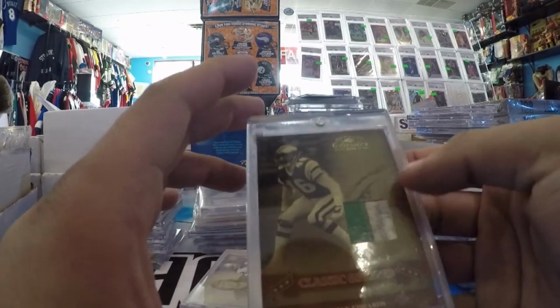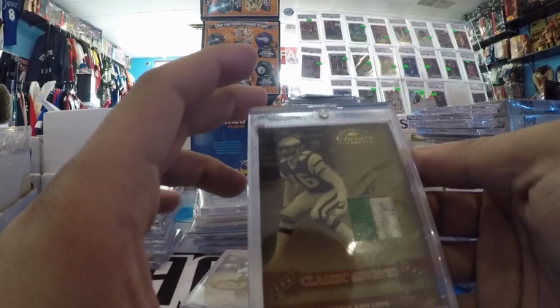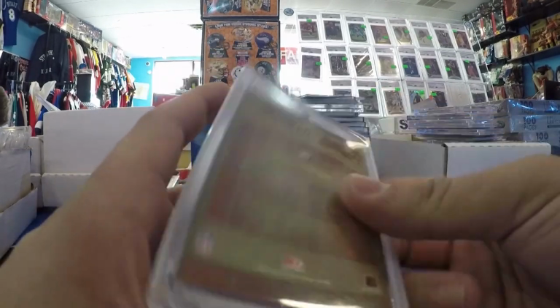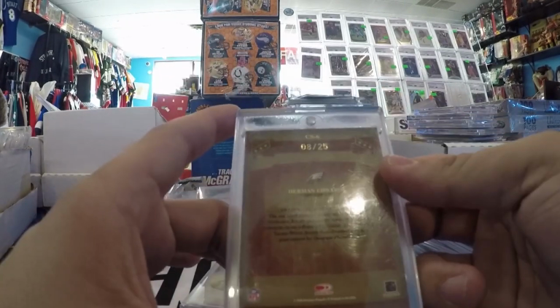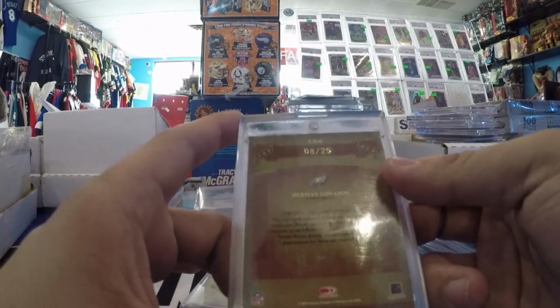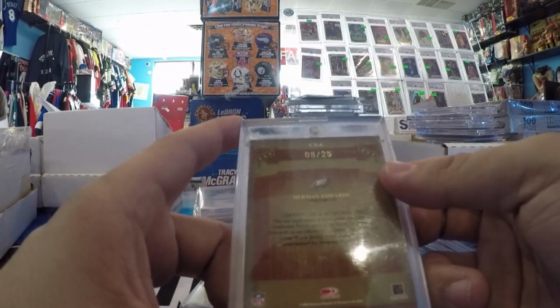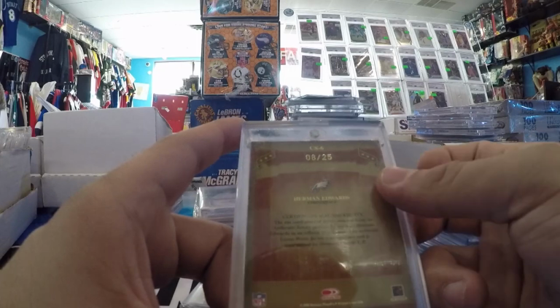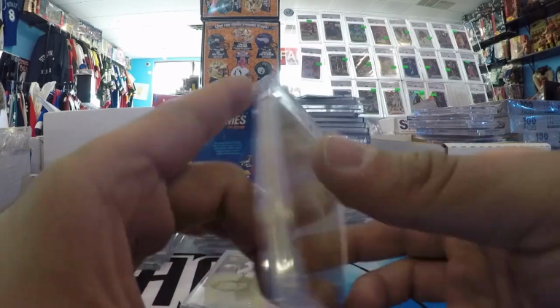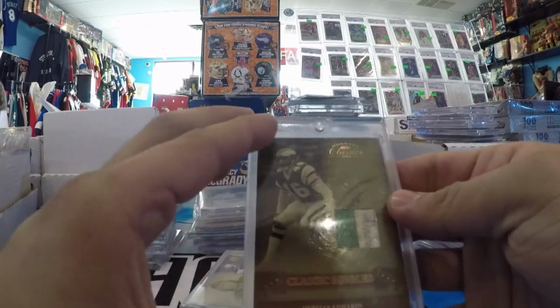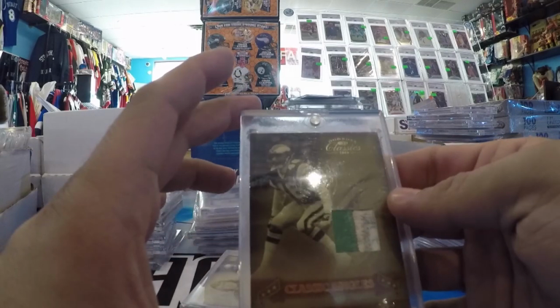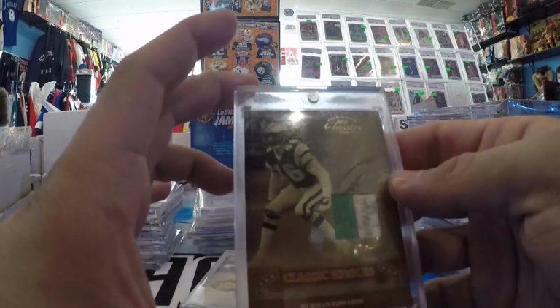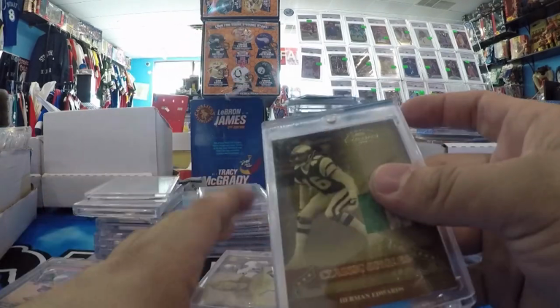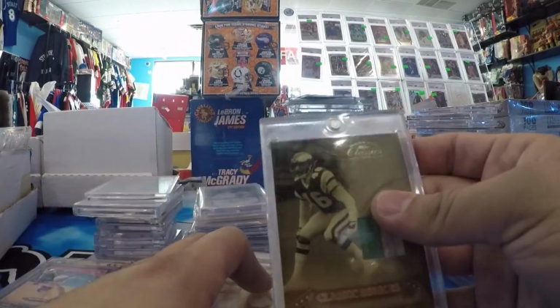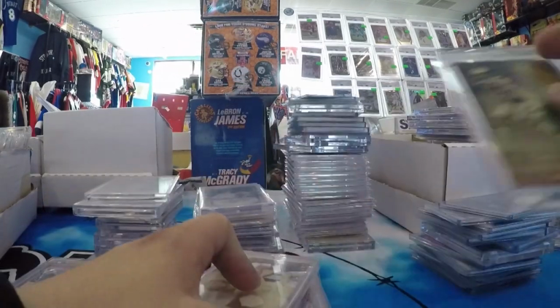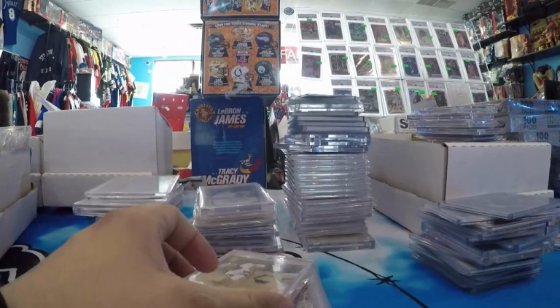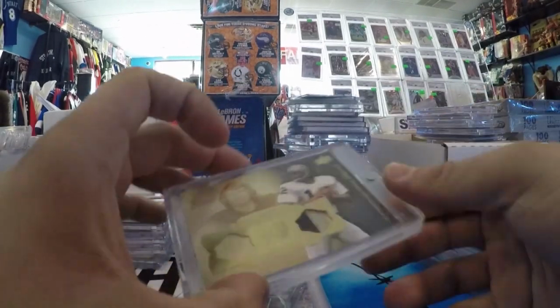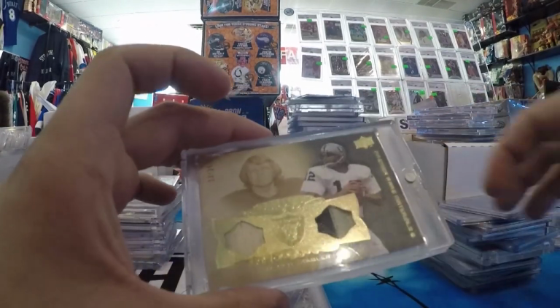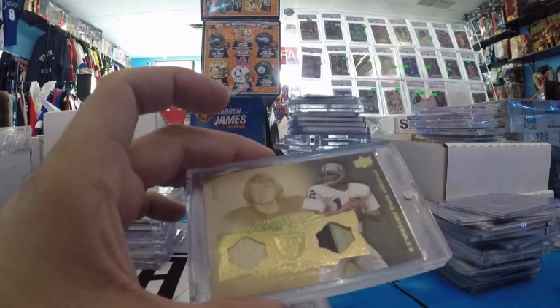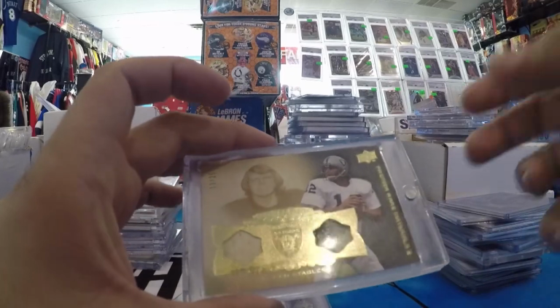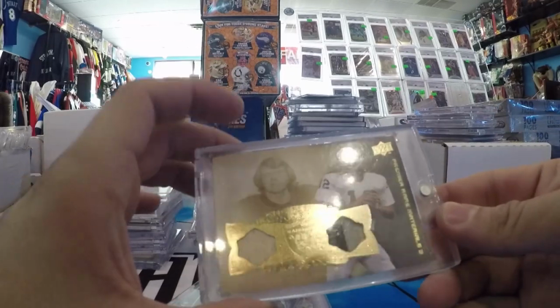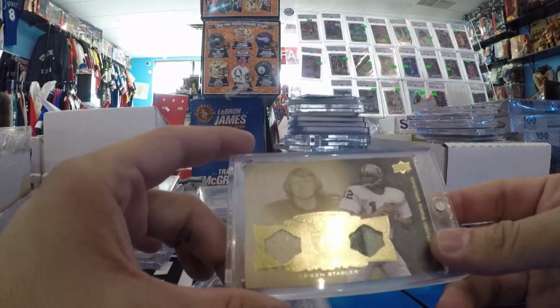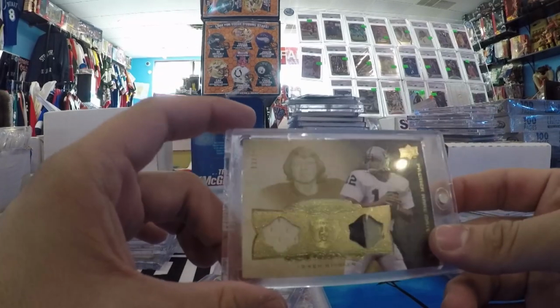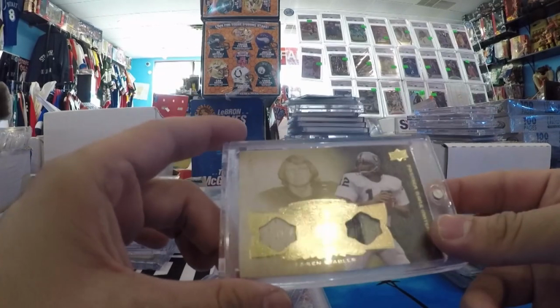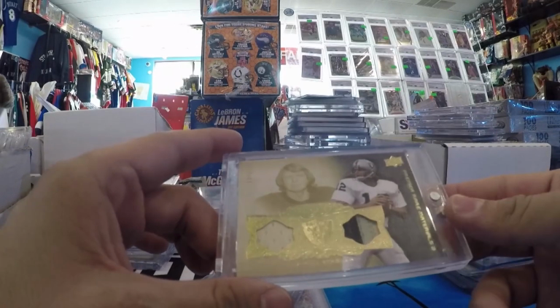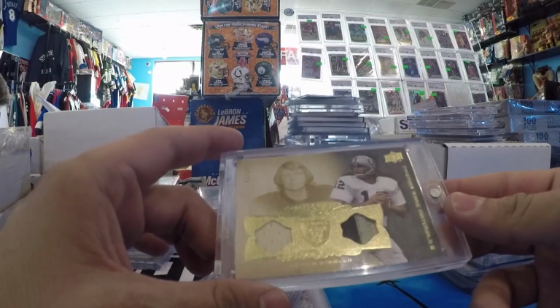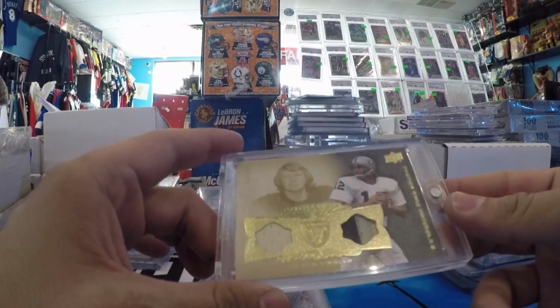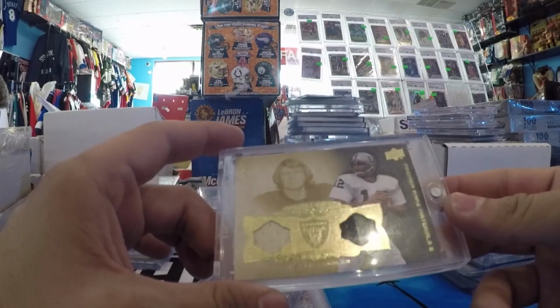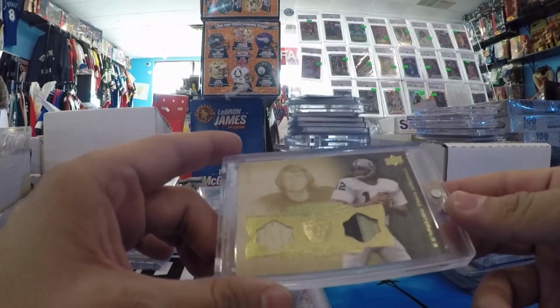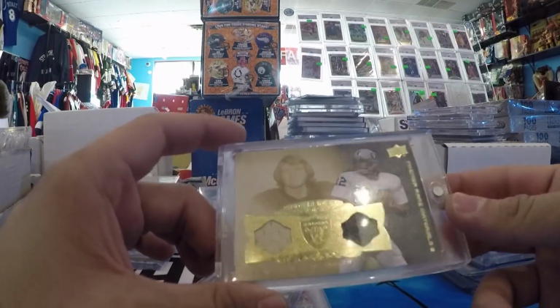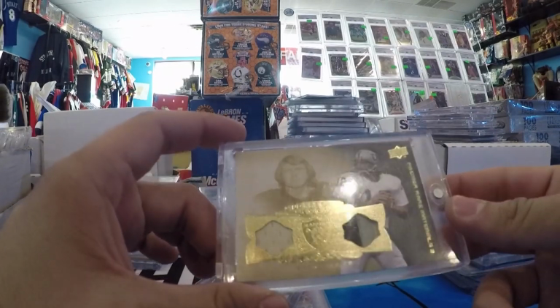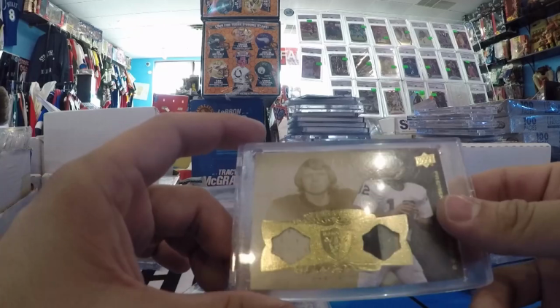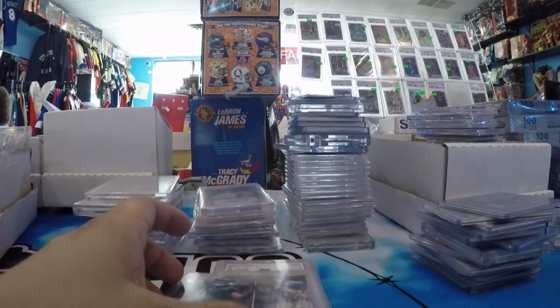Herm Edwards — legendary coach, announcer — out of 25. Game Use, does not have a lot of cards. Ken Stabler, Game Use, Premiere Patches, out of 25.